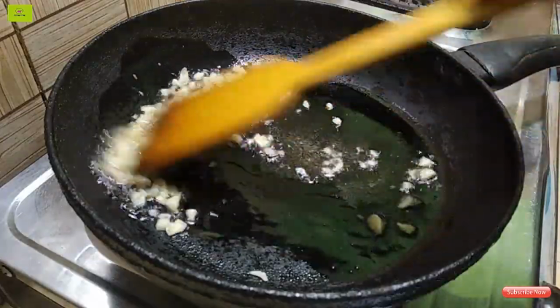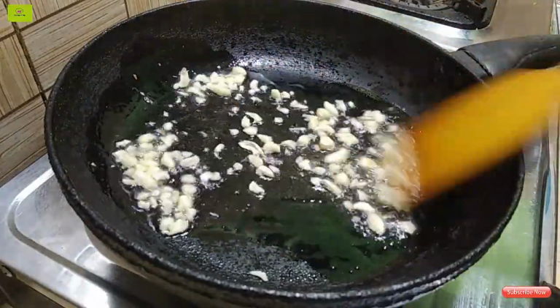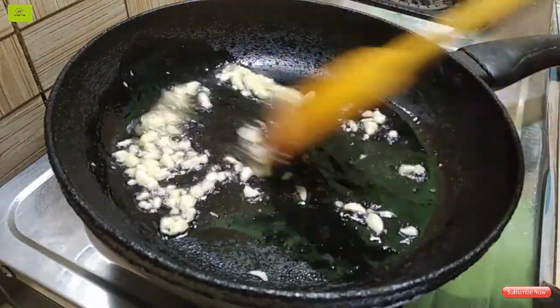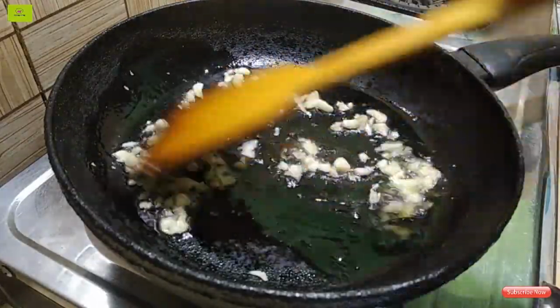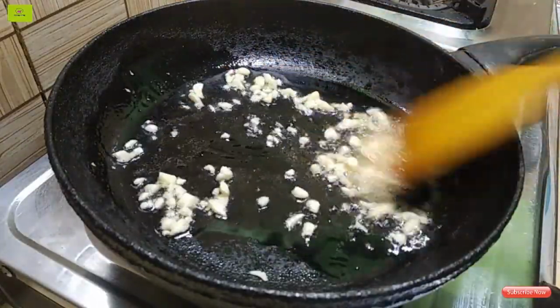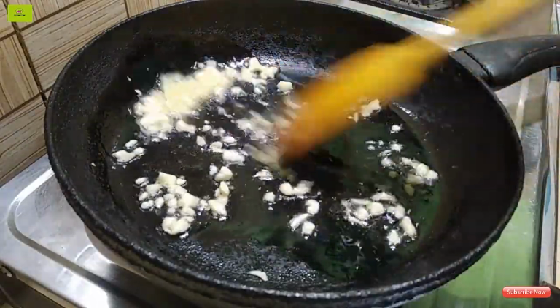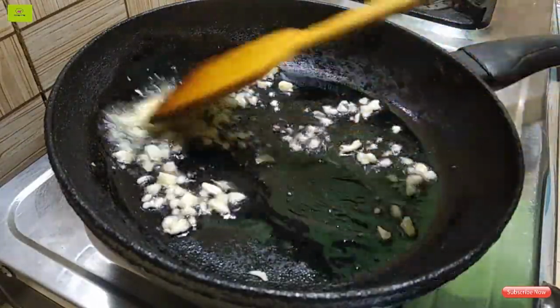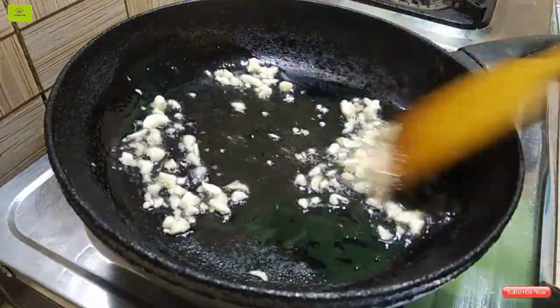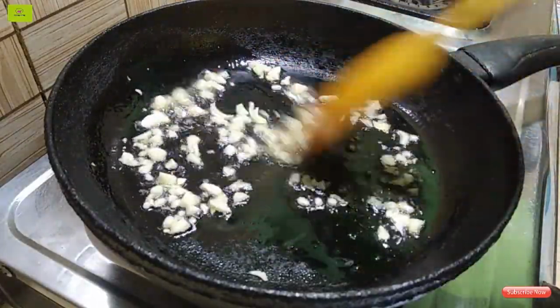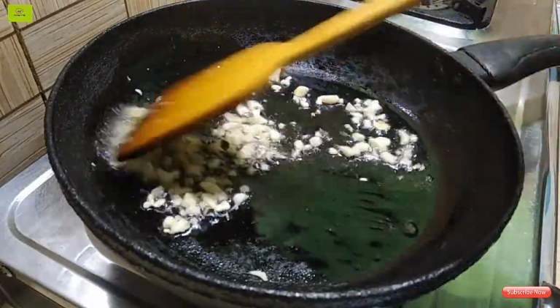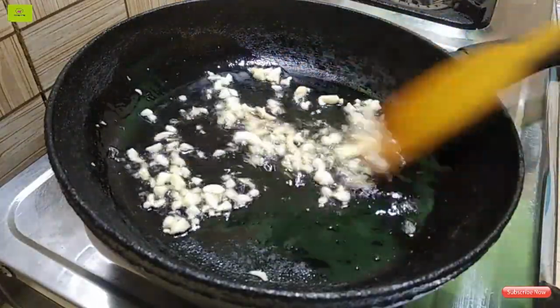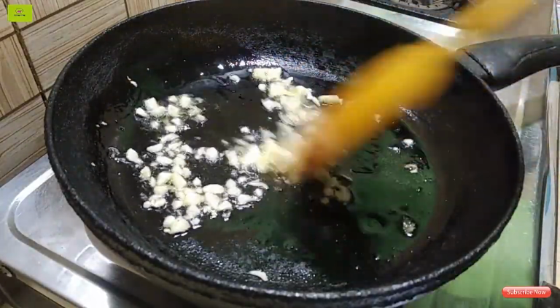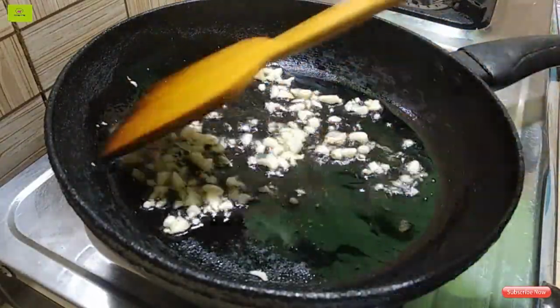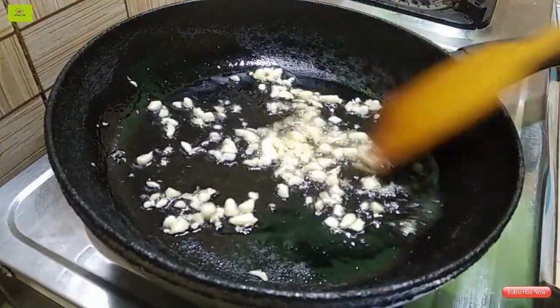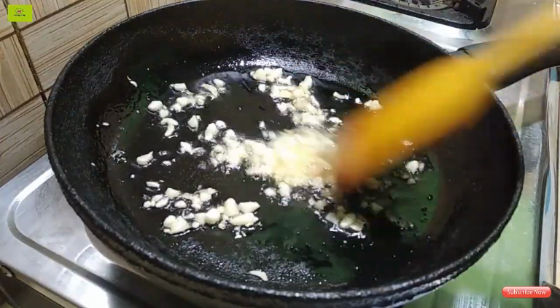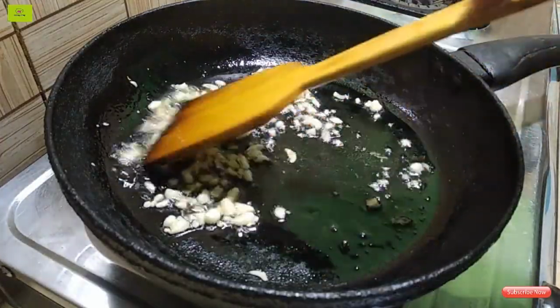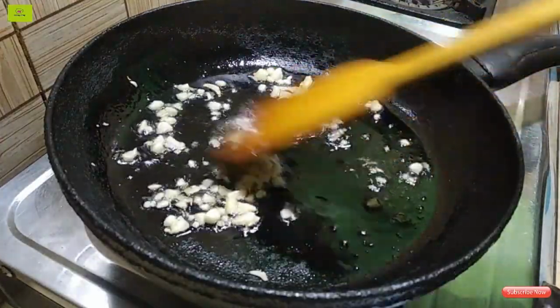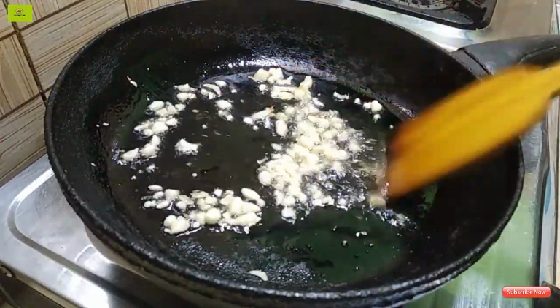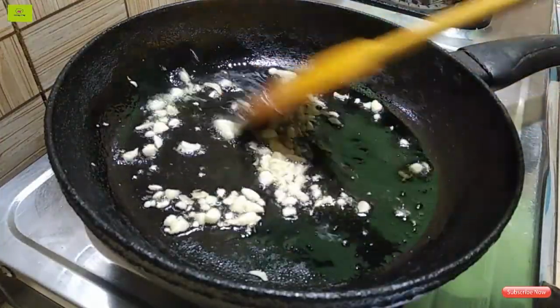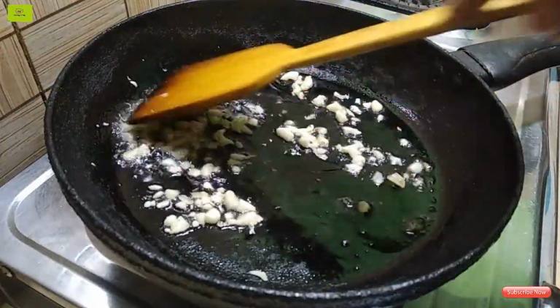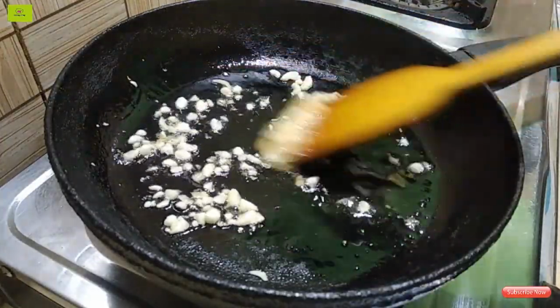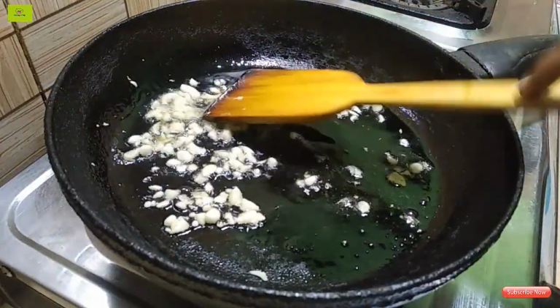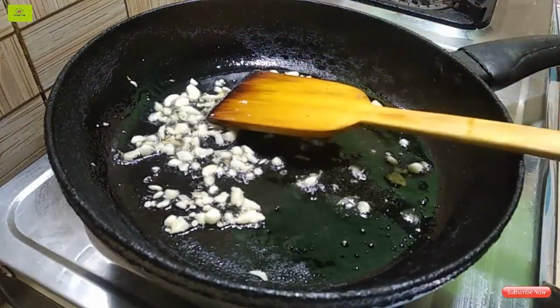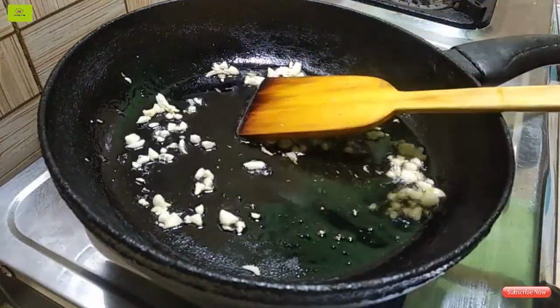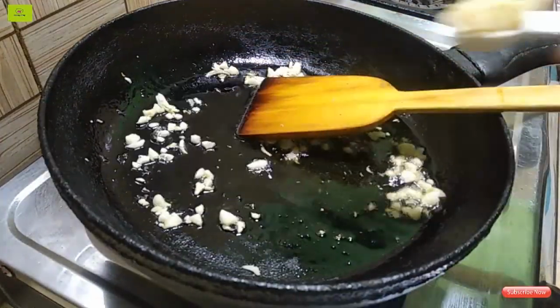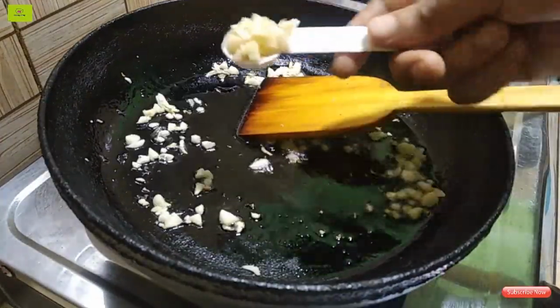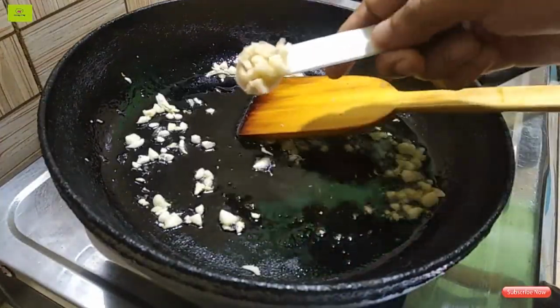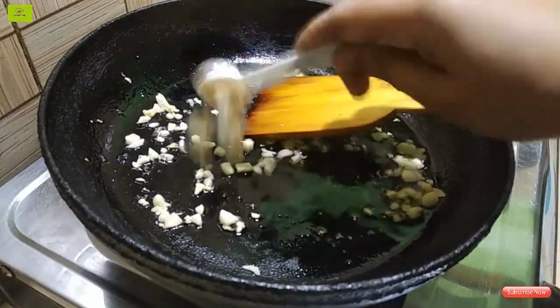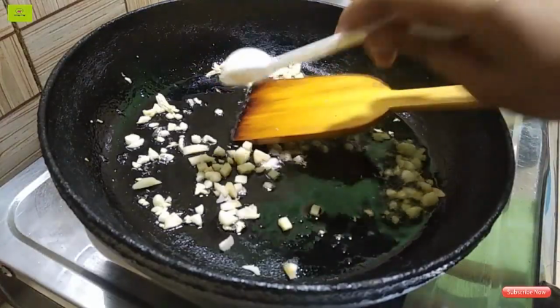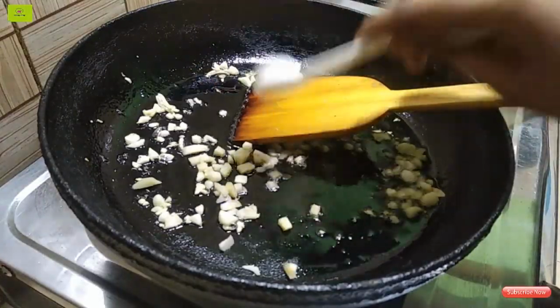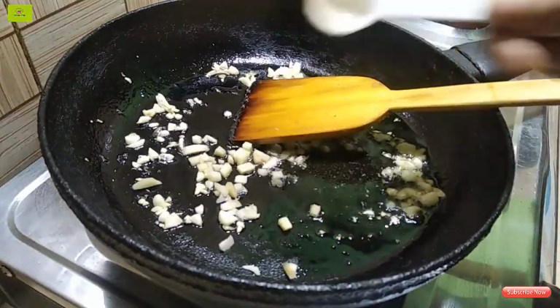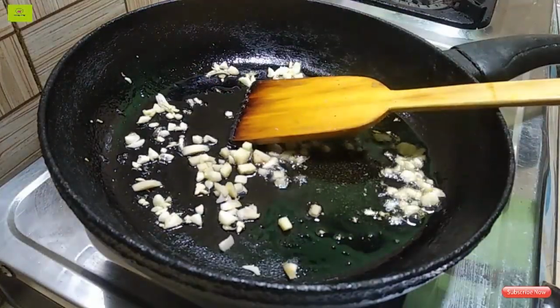I'll use these two utensils and I'll use the pot to spread them. Now we'll use some pepper and salt.